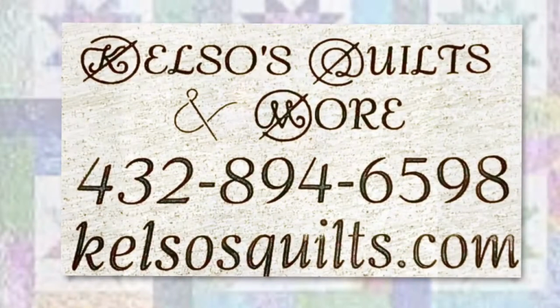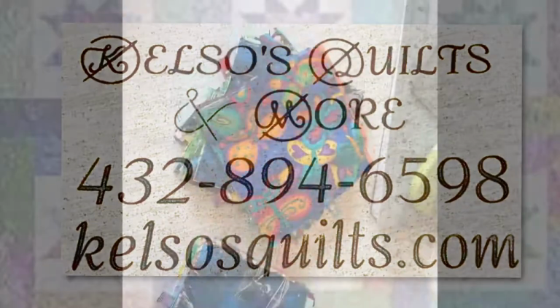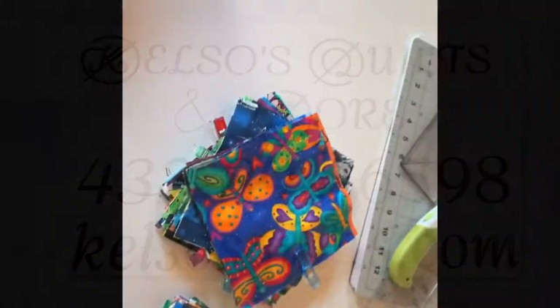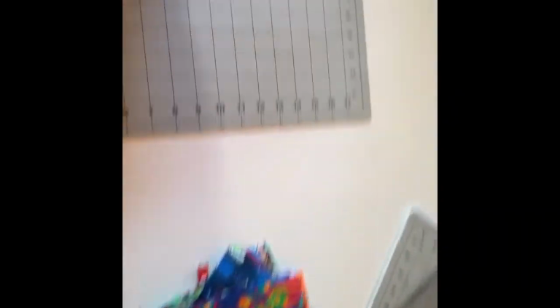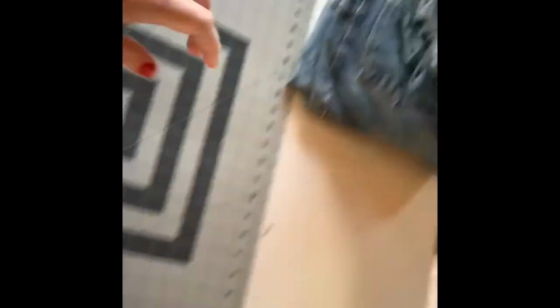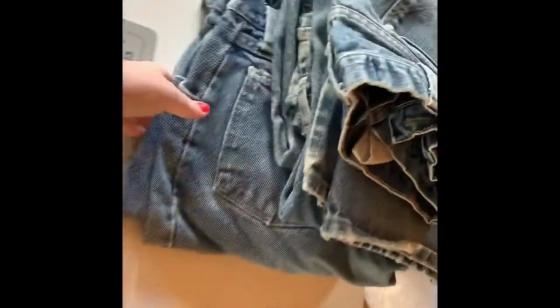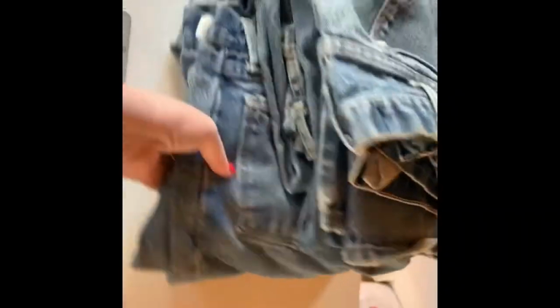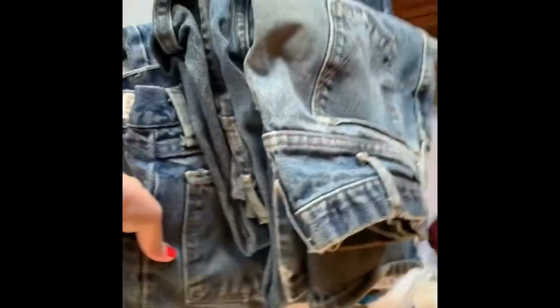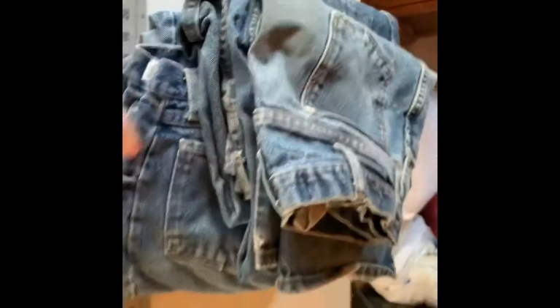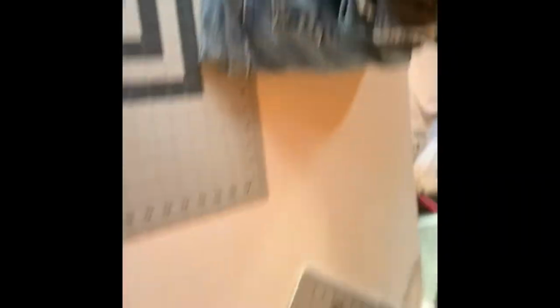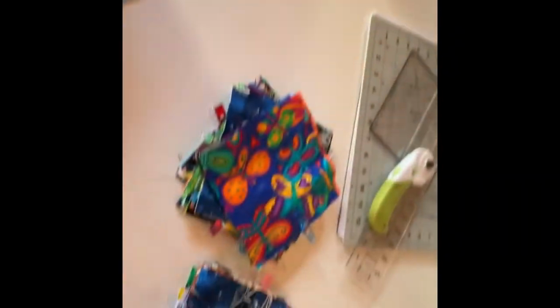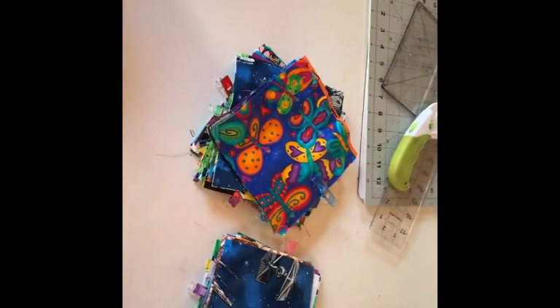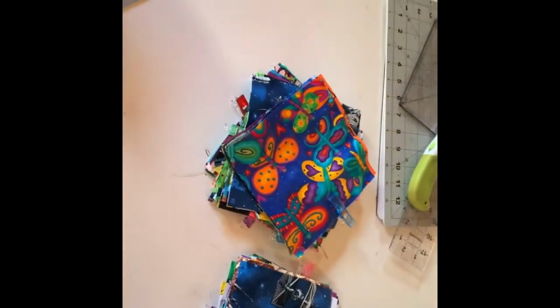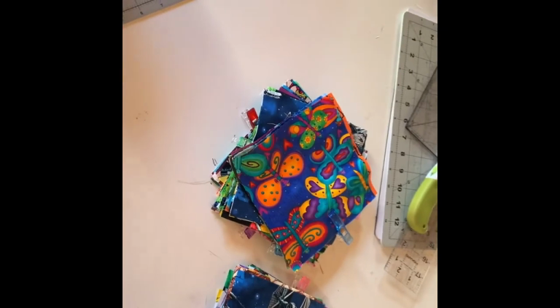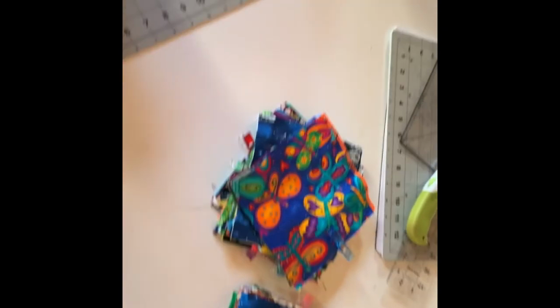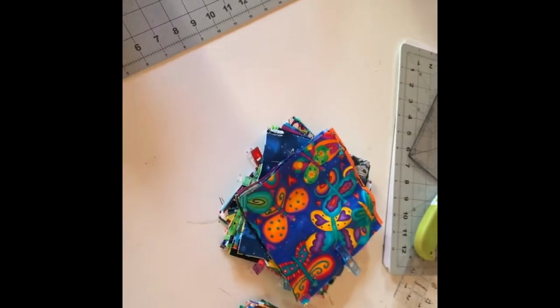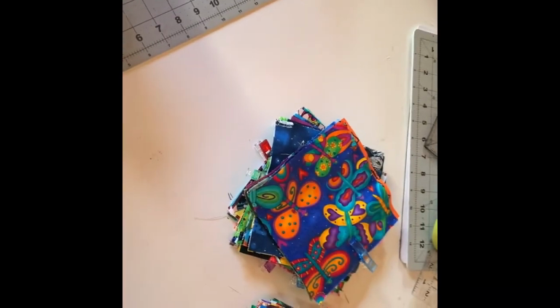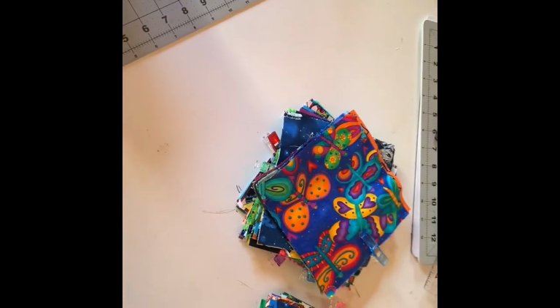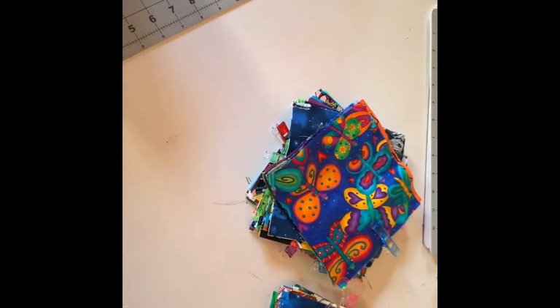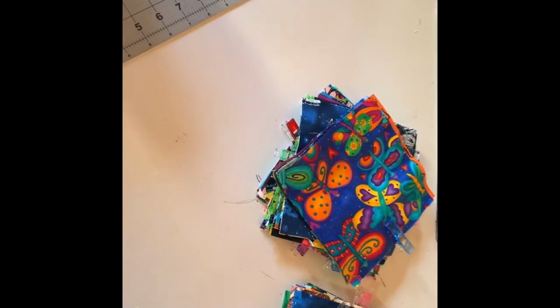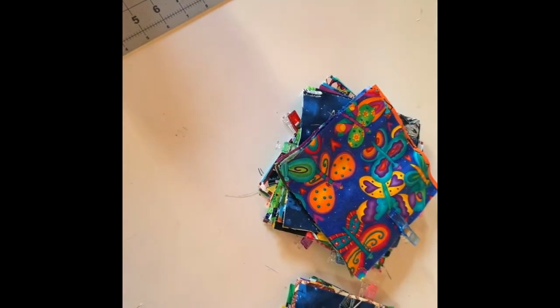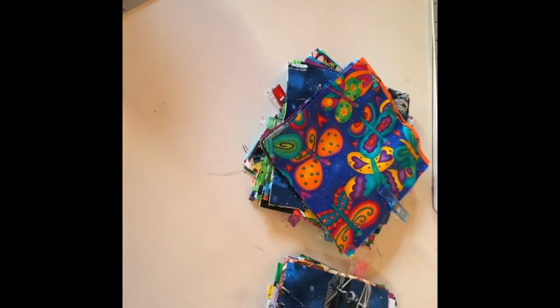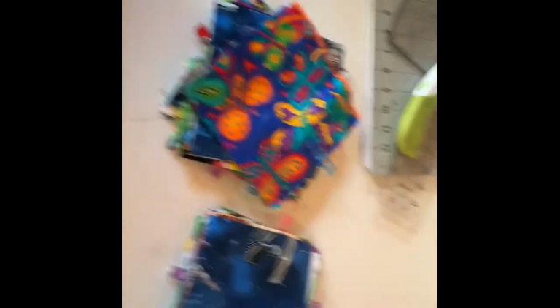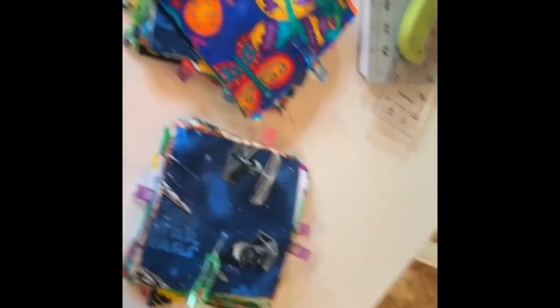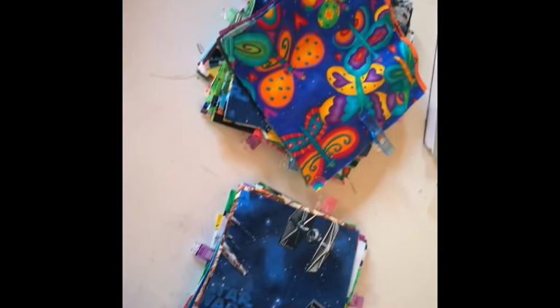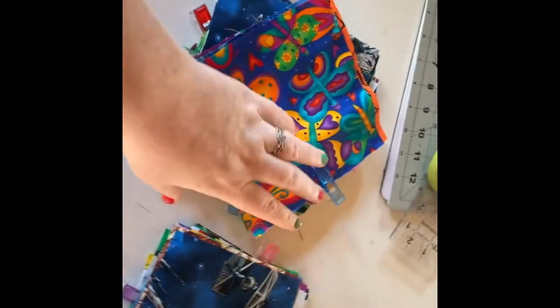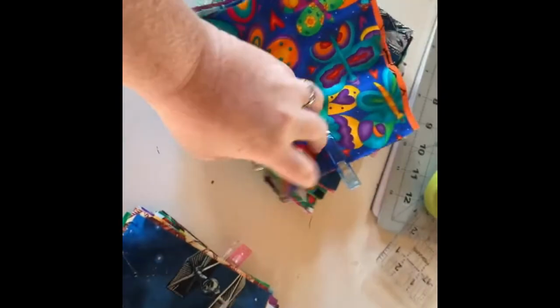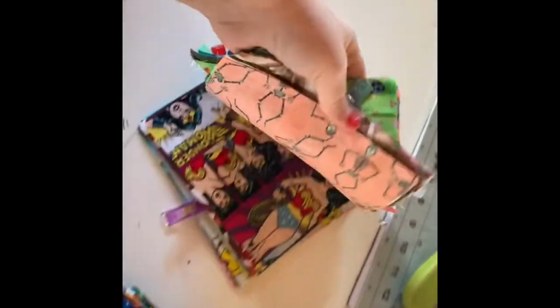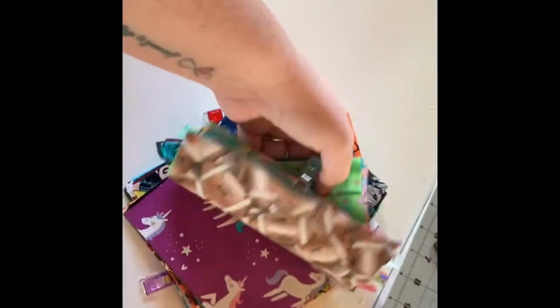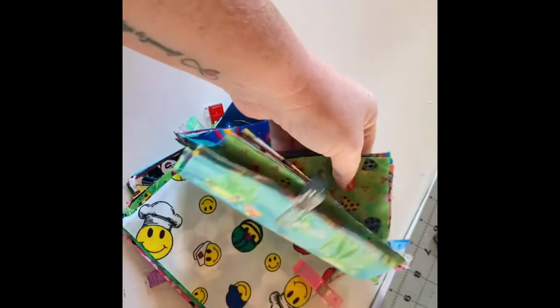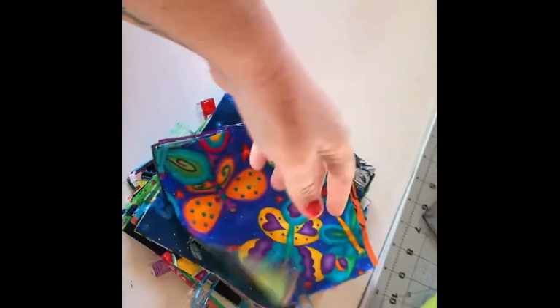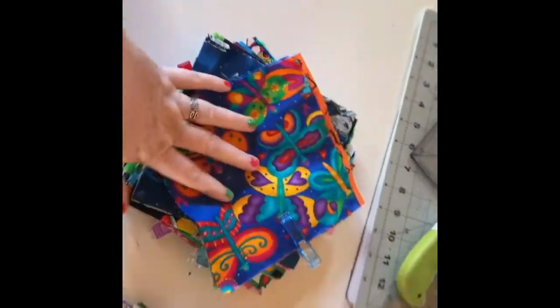I'm going to start working on my next quilt. I'm going to do a blue jean cathedral window quilt, but with an eye spy for the kids.